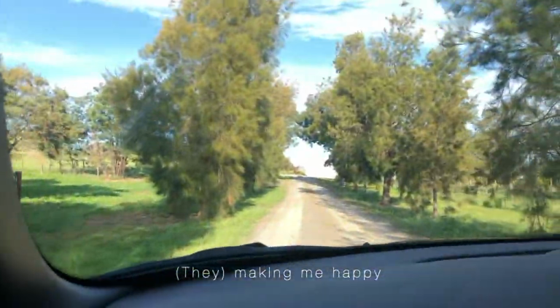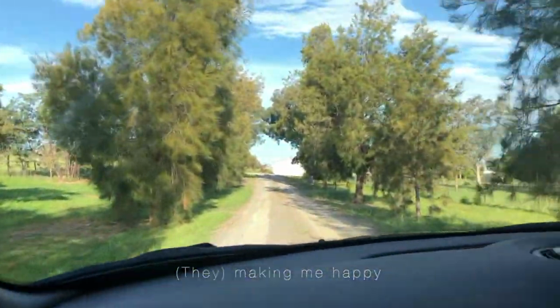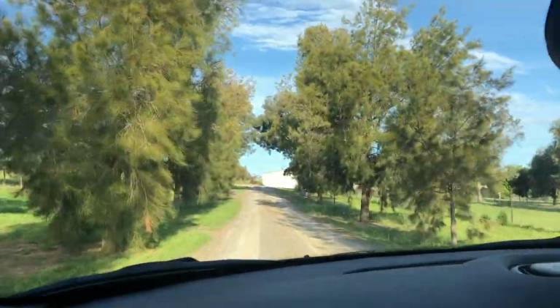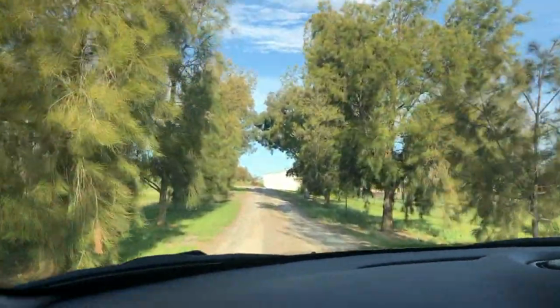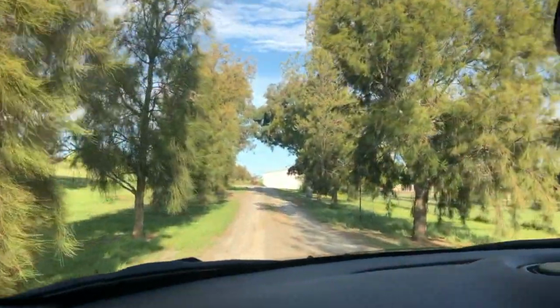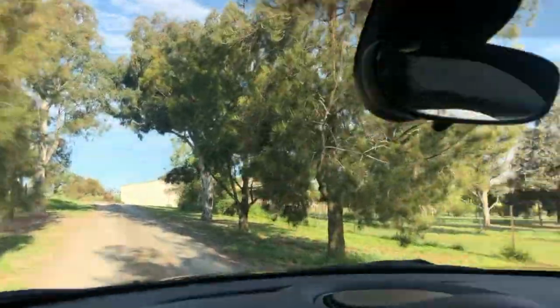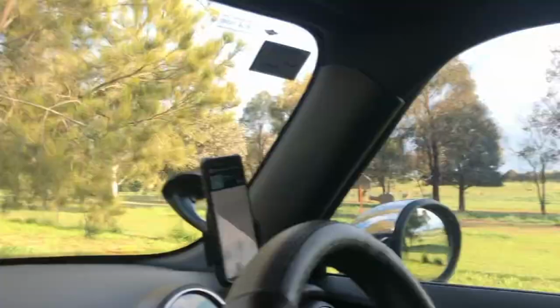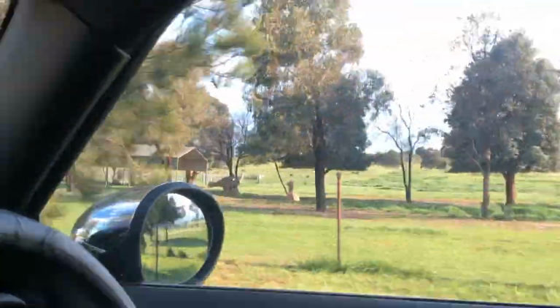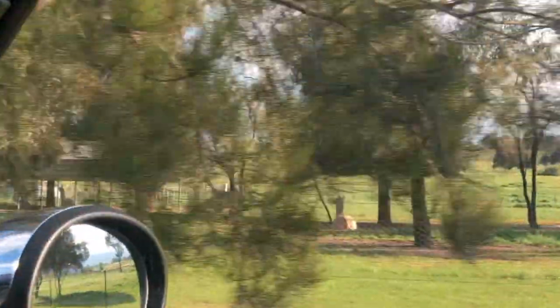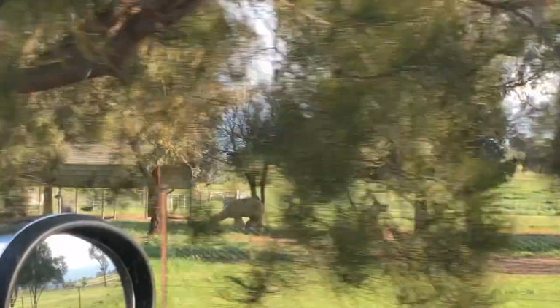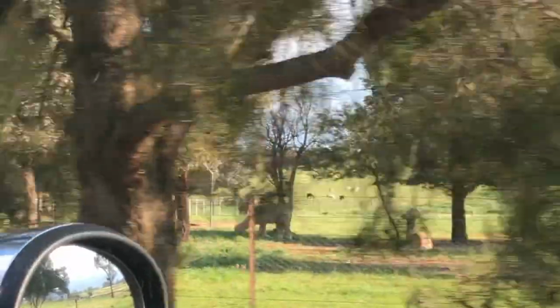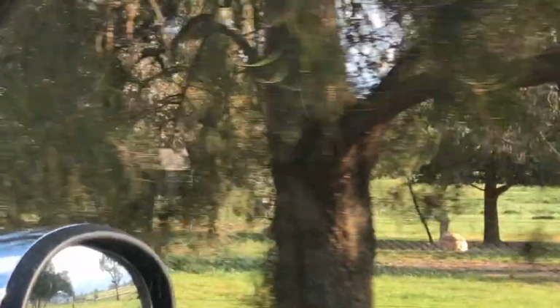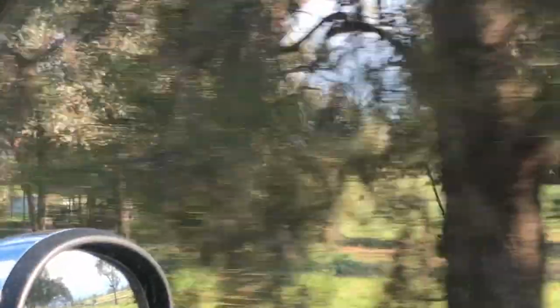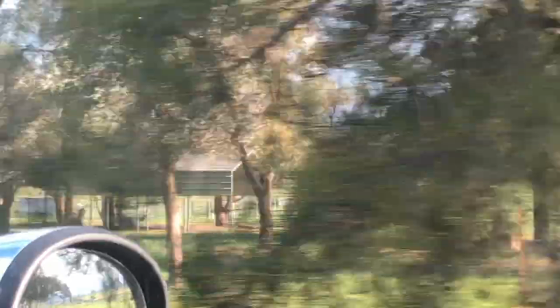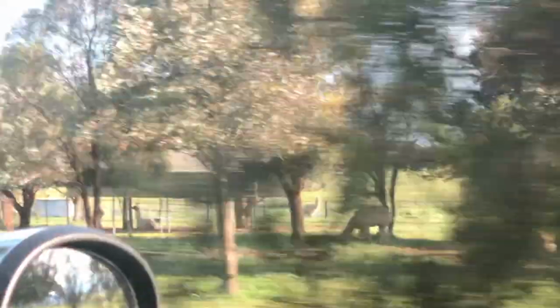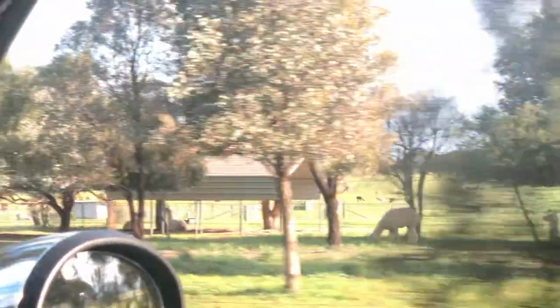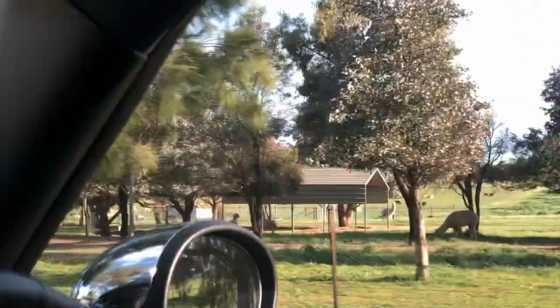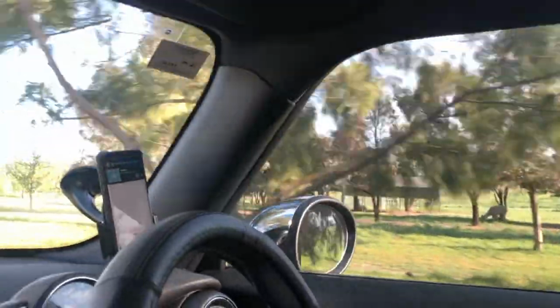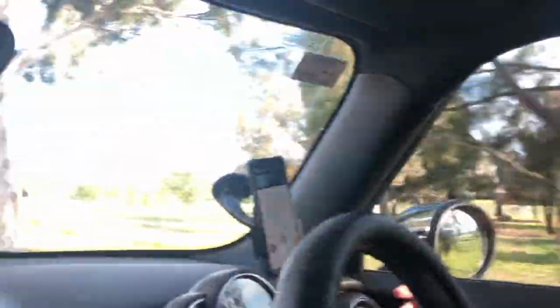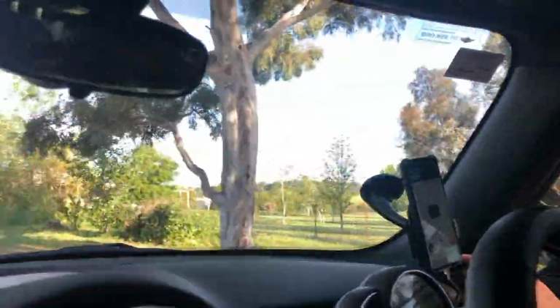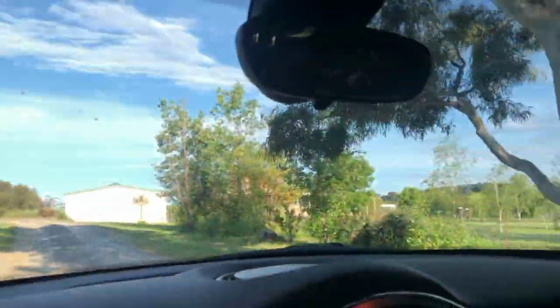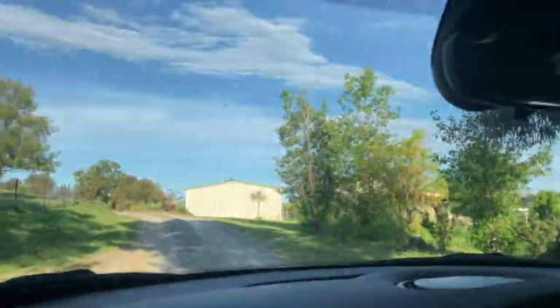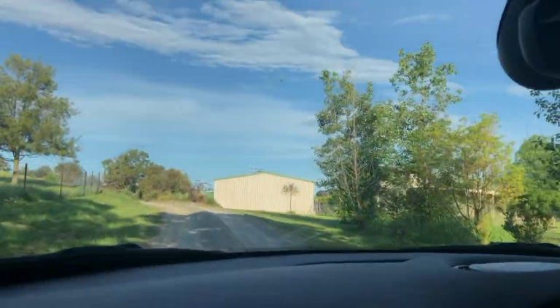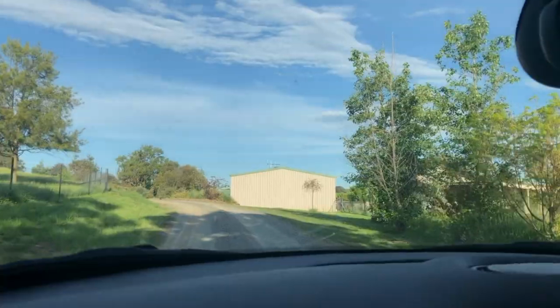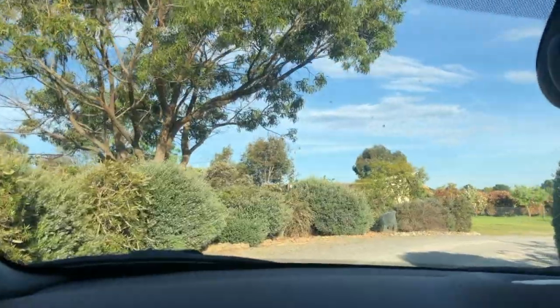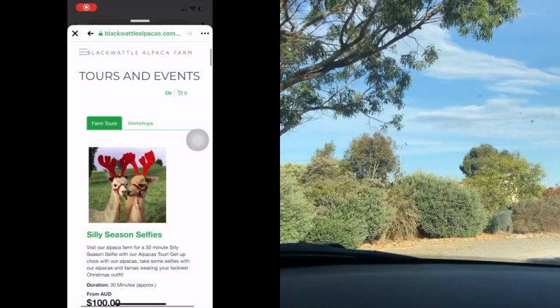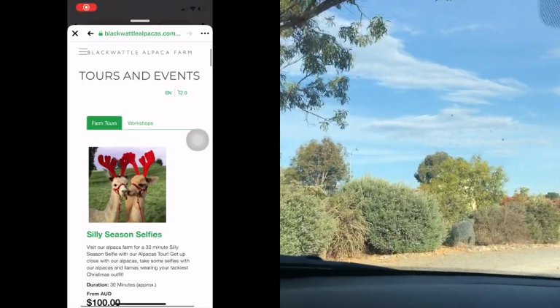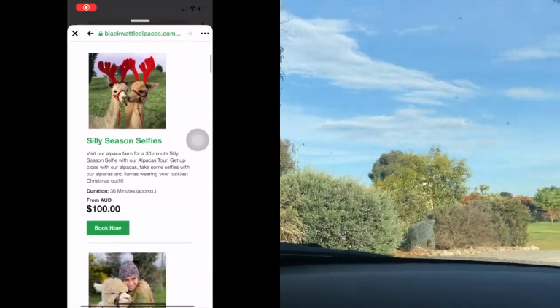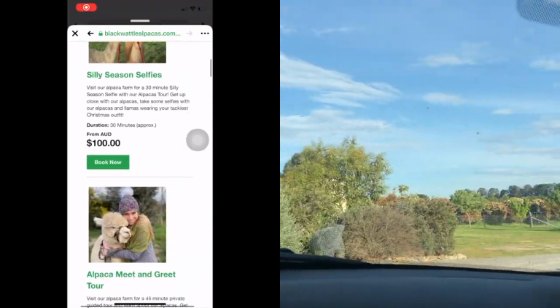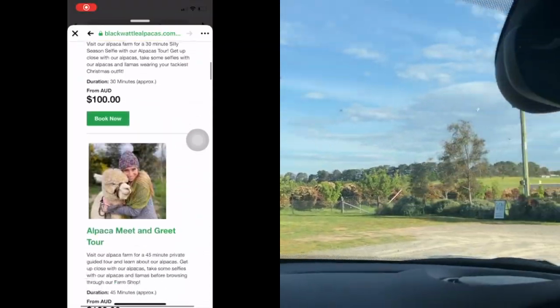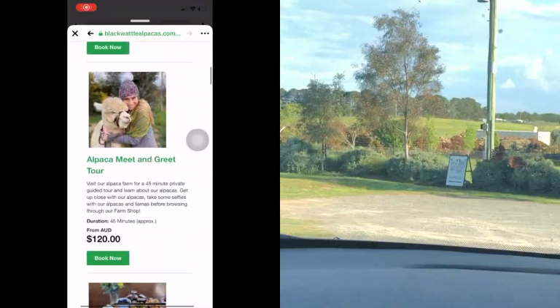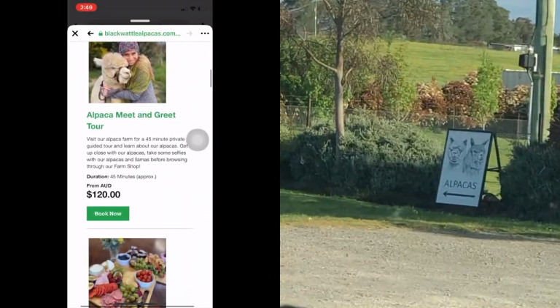This farm is run by Angela and Matthew Smith, focusing their breeding program on the advancement of fleece for fiber processing, plus alpaca tours and events.